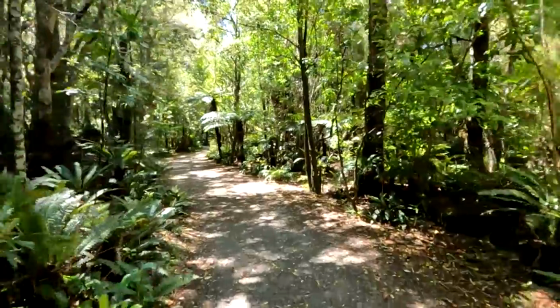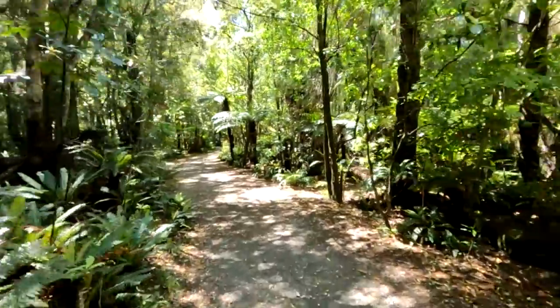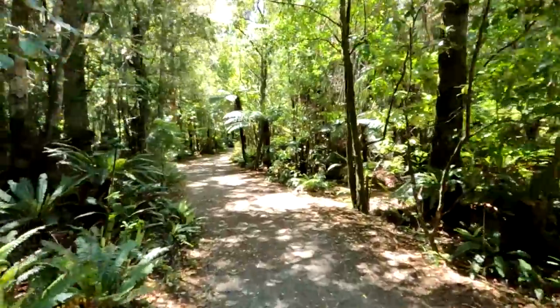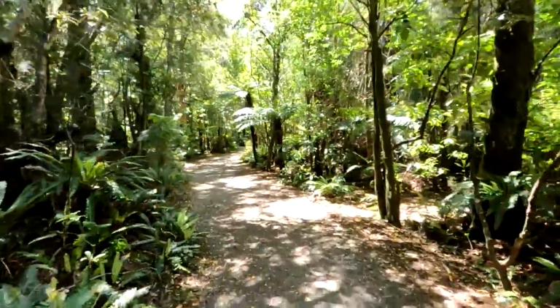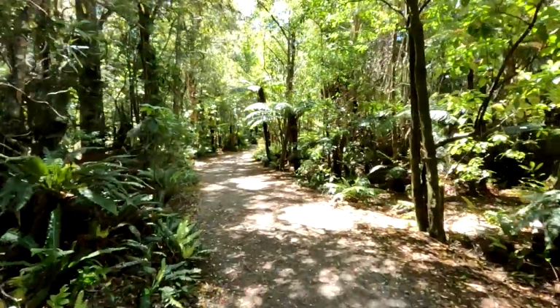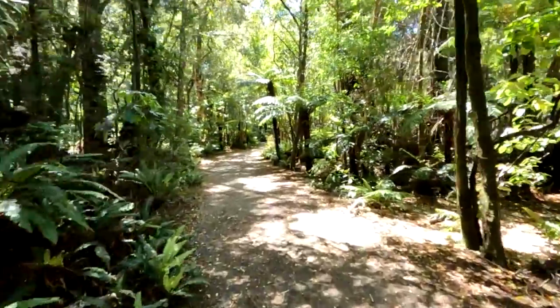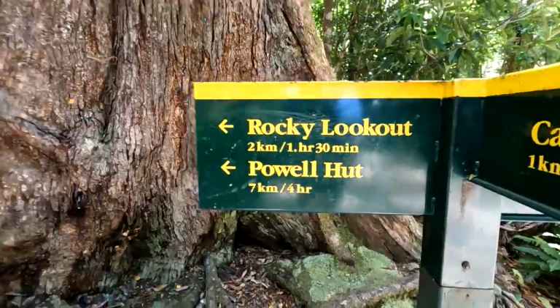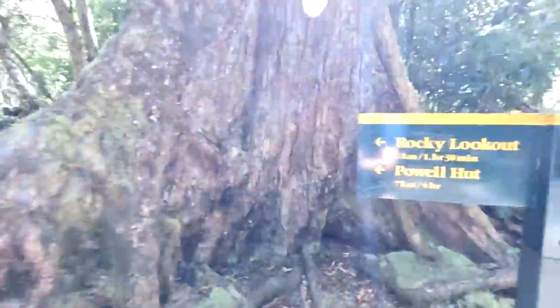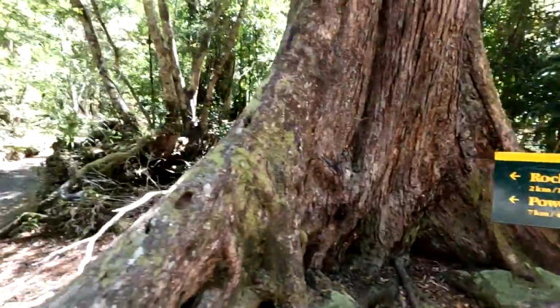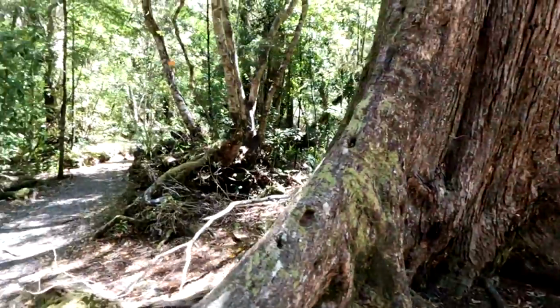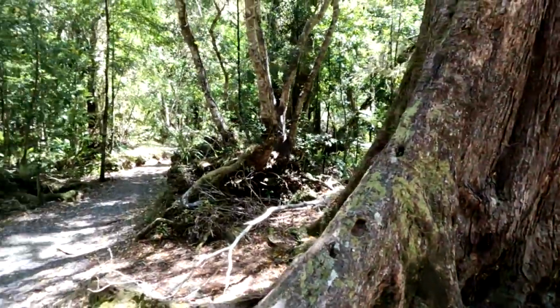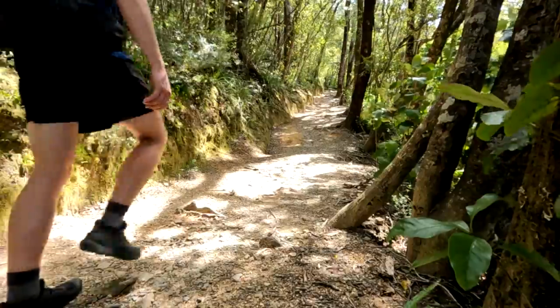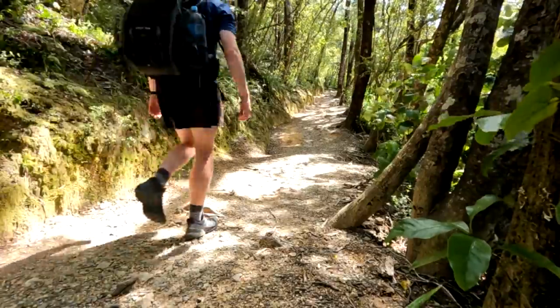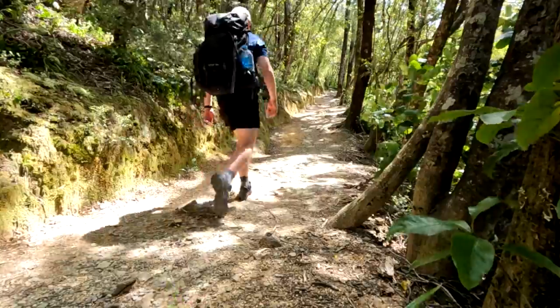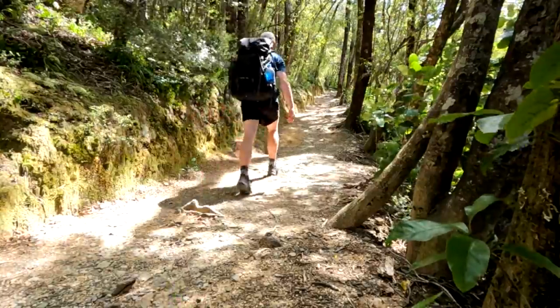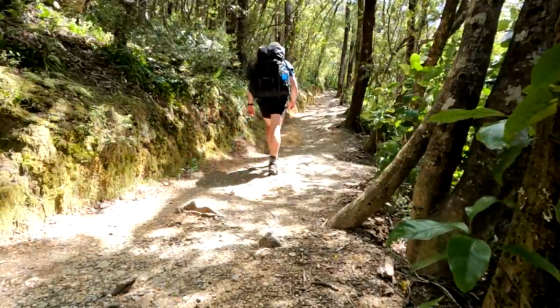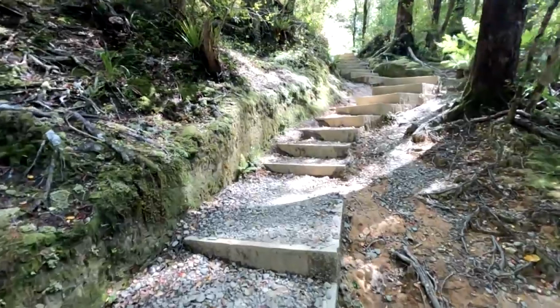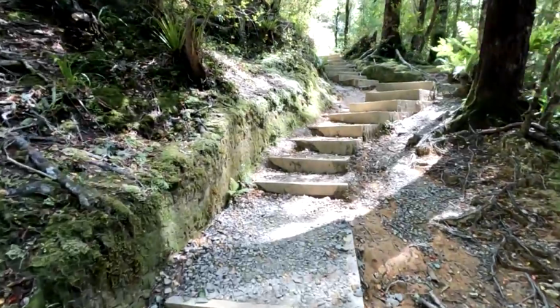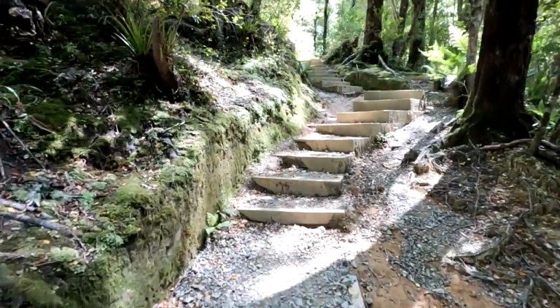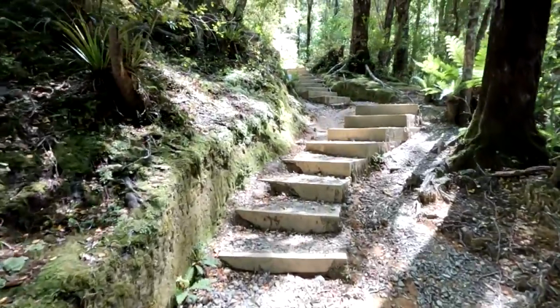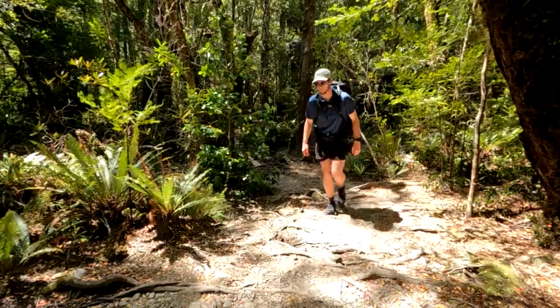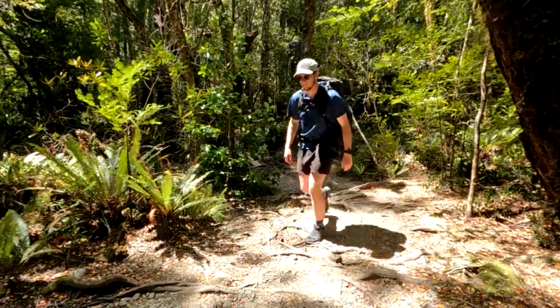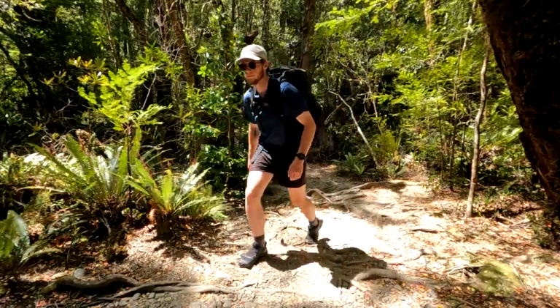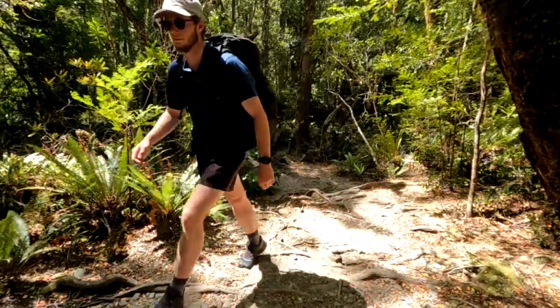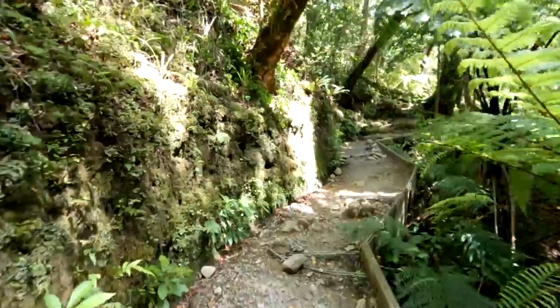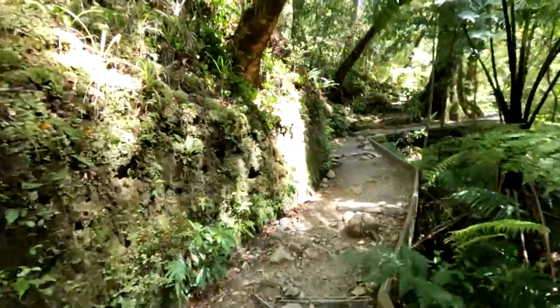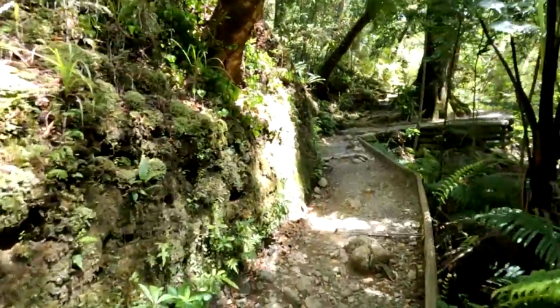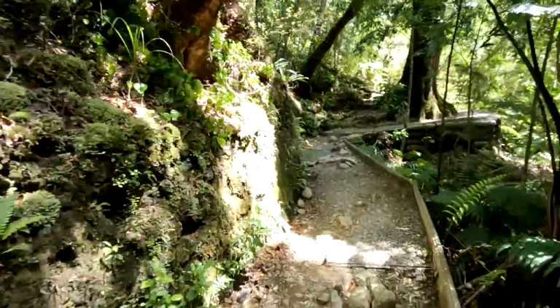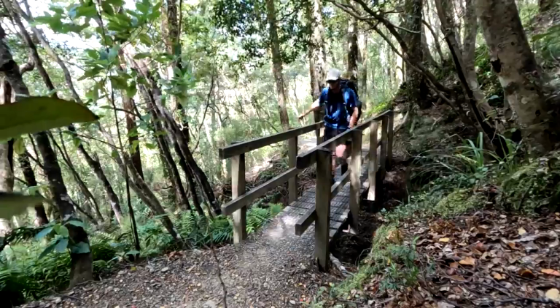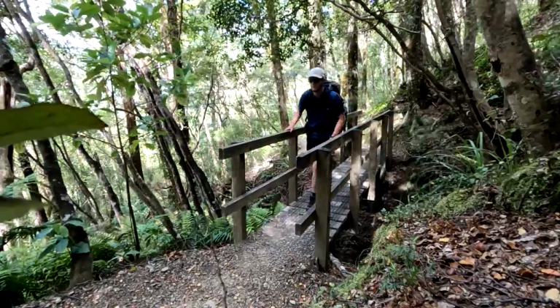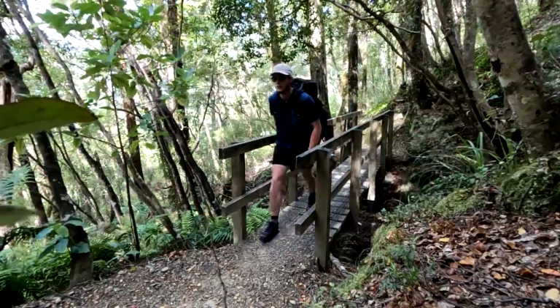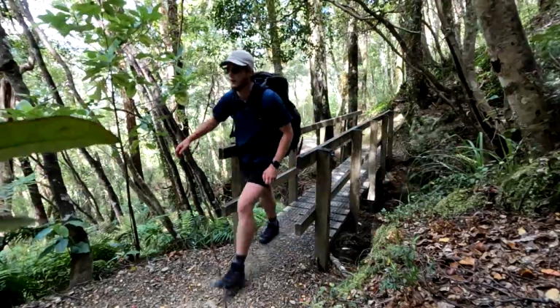After 10 minutes you'll turn left at the track junction and begin the climb up the steep Gentle Annie track, which is also wide and well-formed but comes with its fair share of steps. The tracks are all in excellent condition with wooden steps, bridges and boardwalks making them easier to walk.